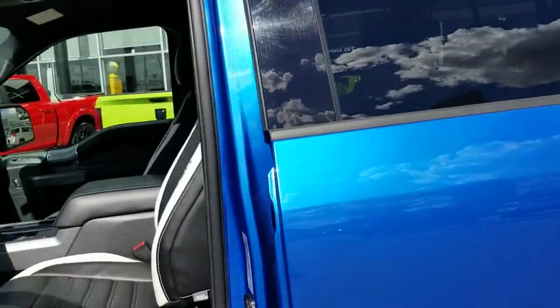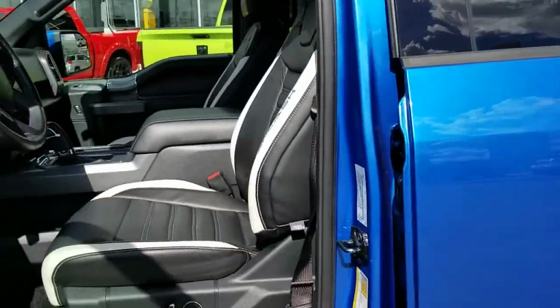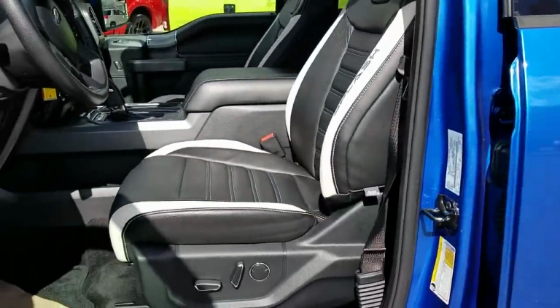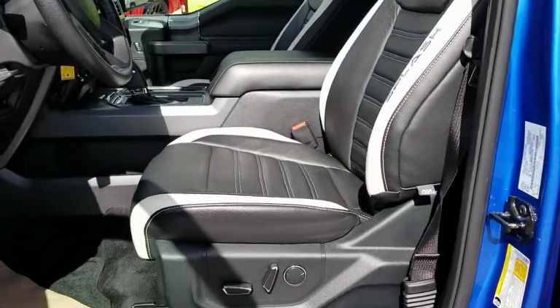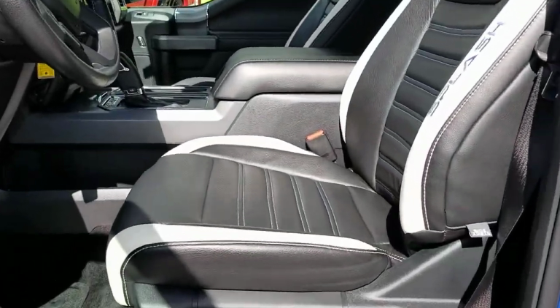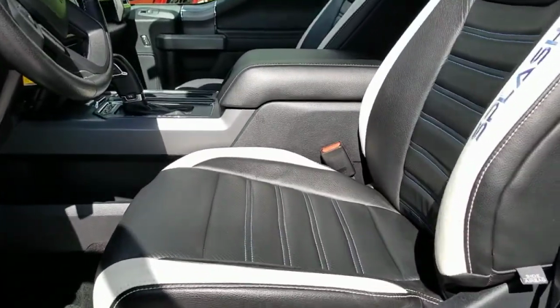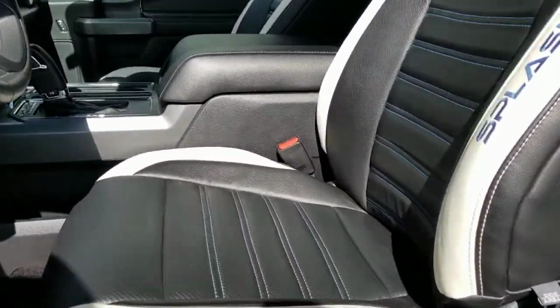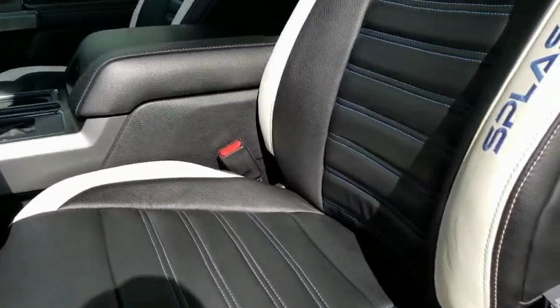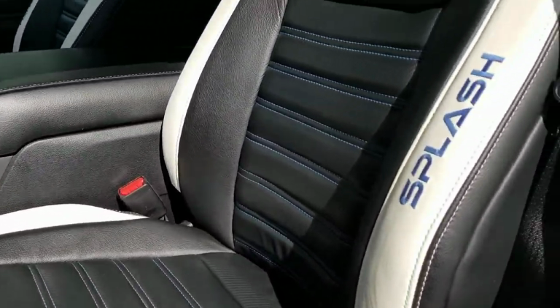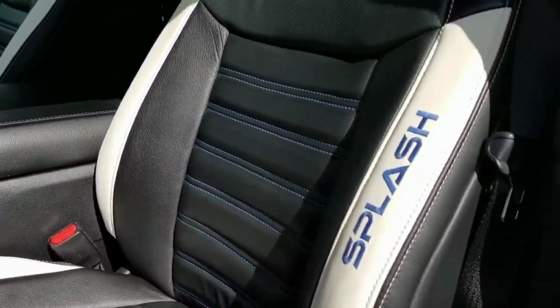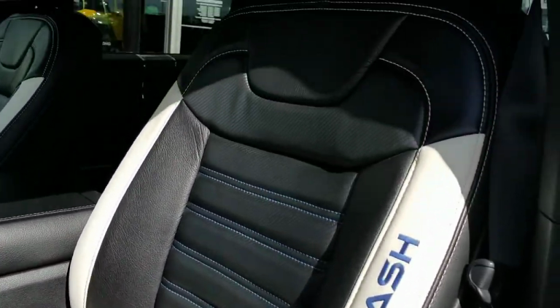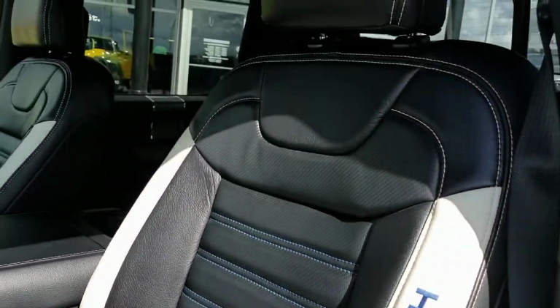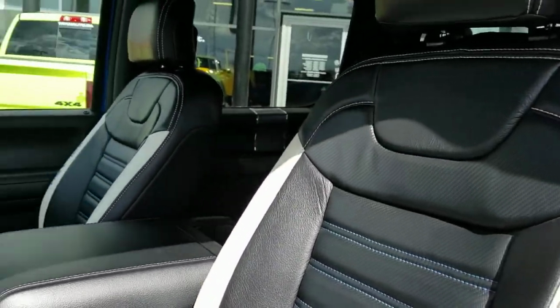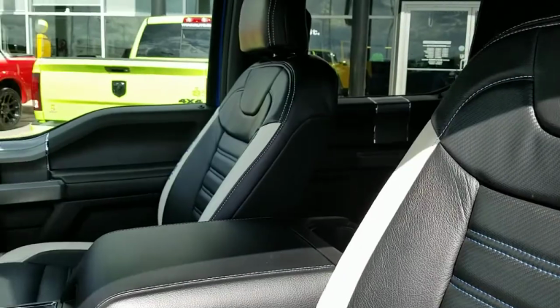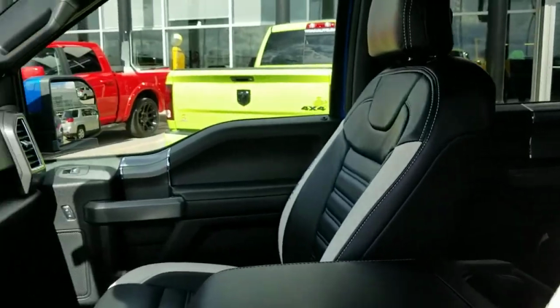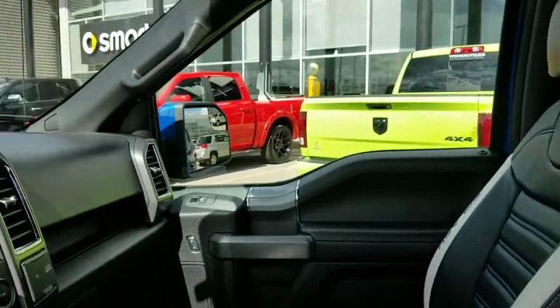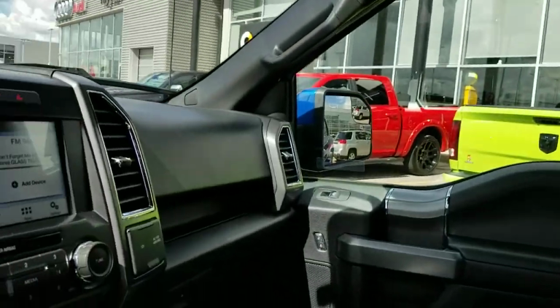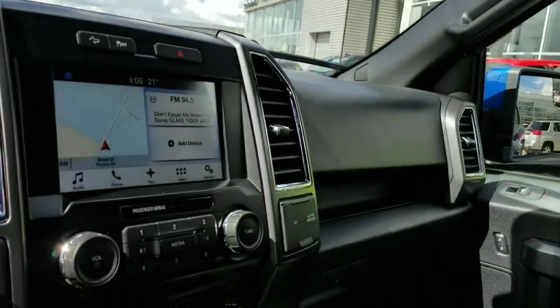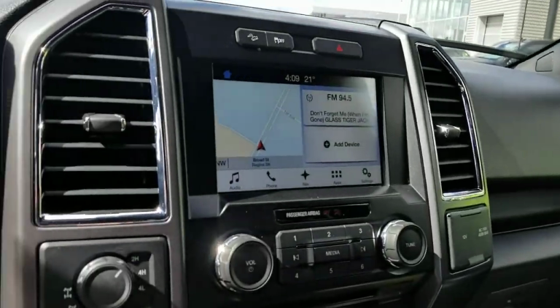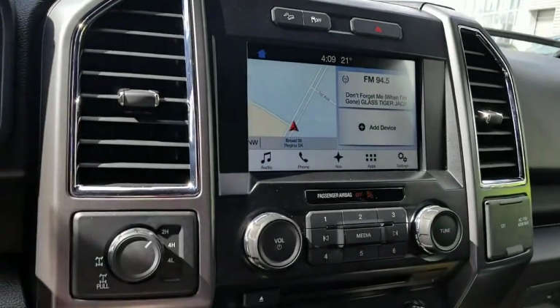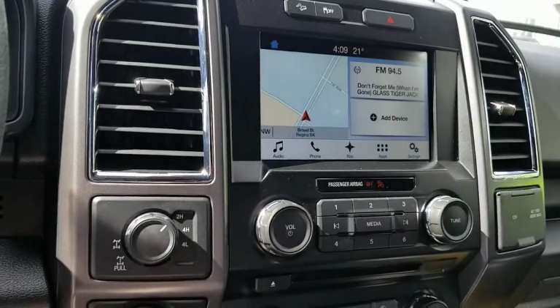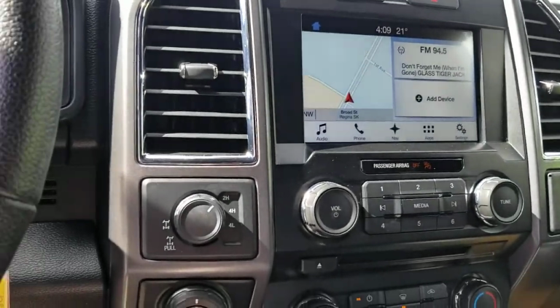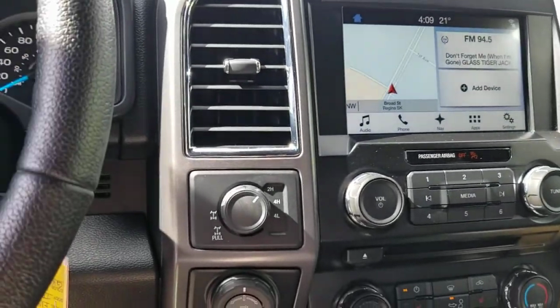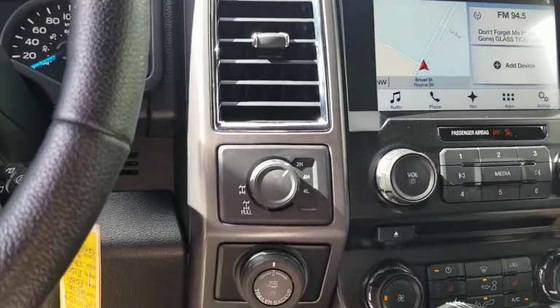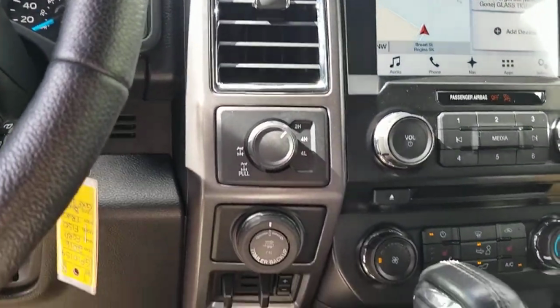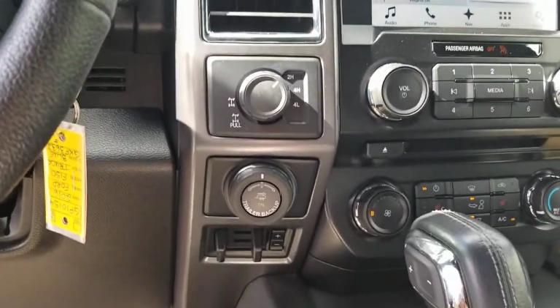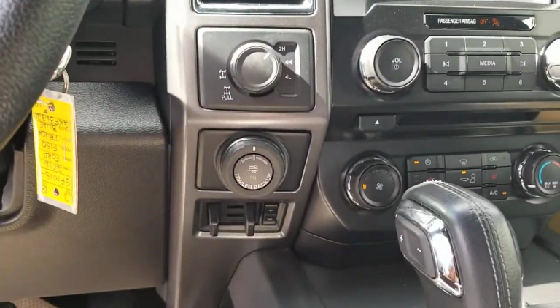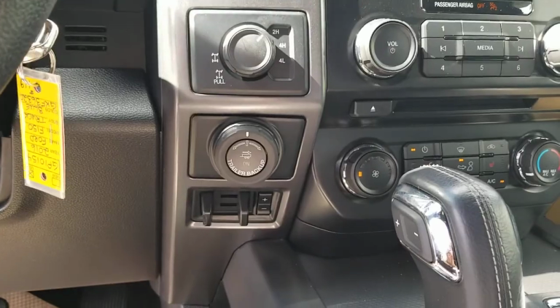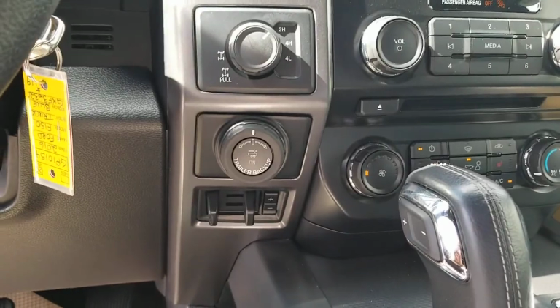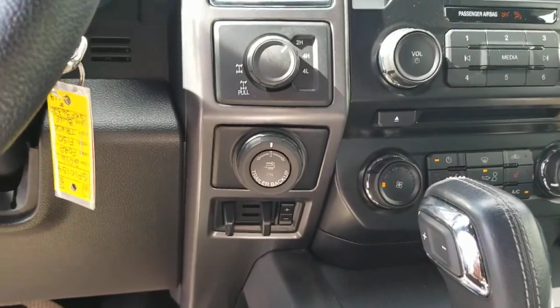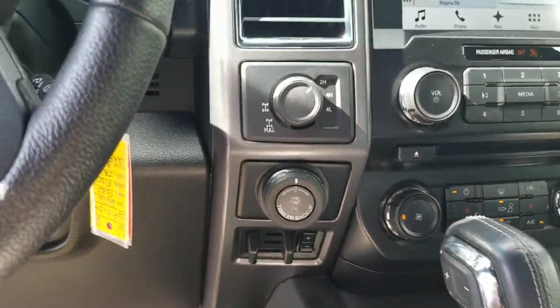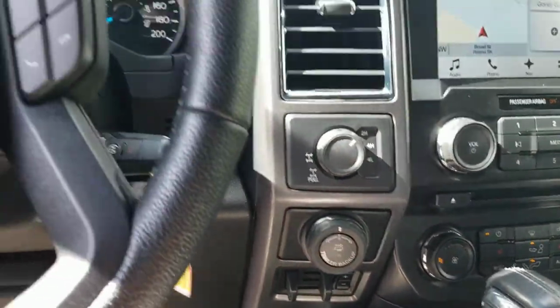Inside, gorgeous black and white and blue stitched leather seats that are heated, touchscreen navigation with backup camera, and of course your trailer package with trailer park assist.